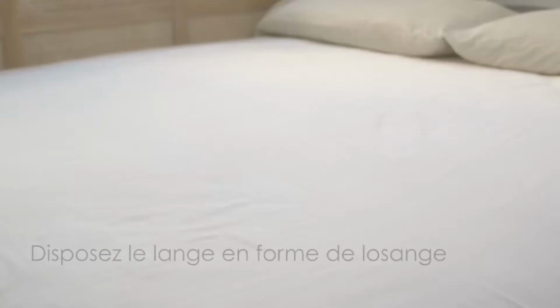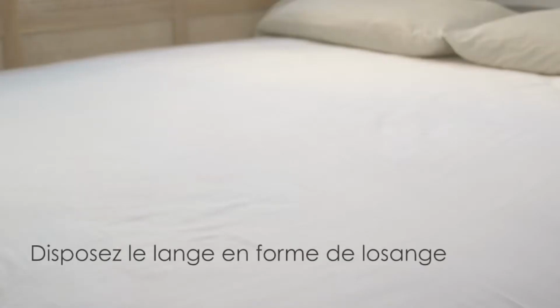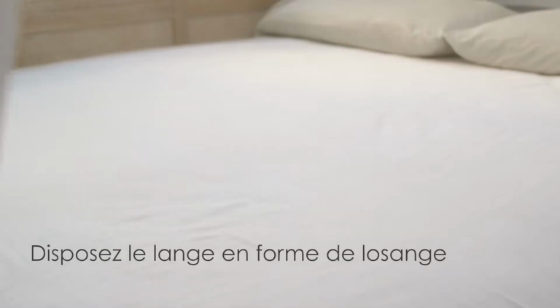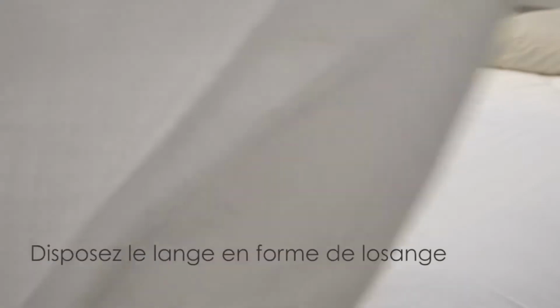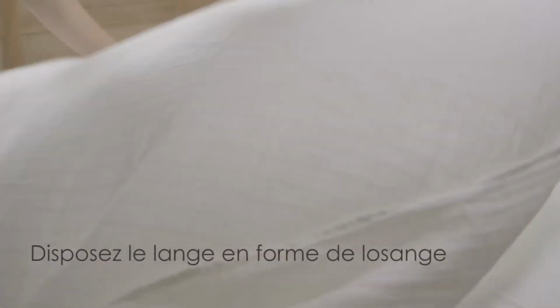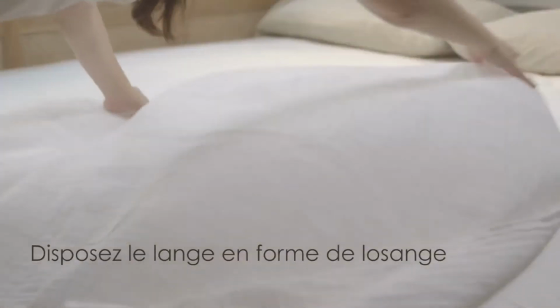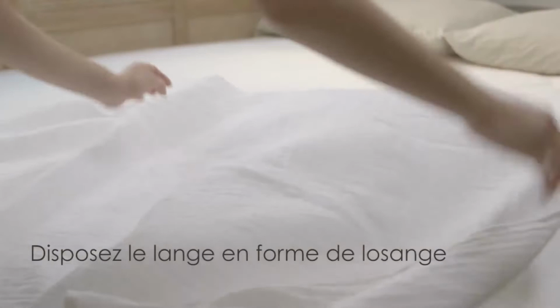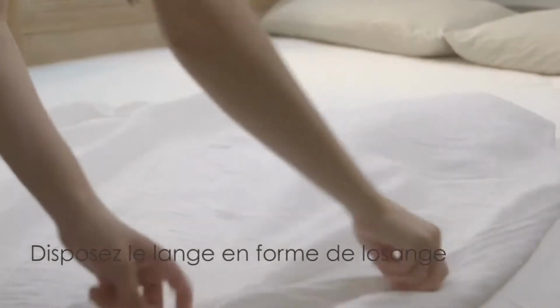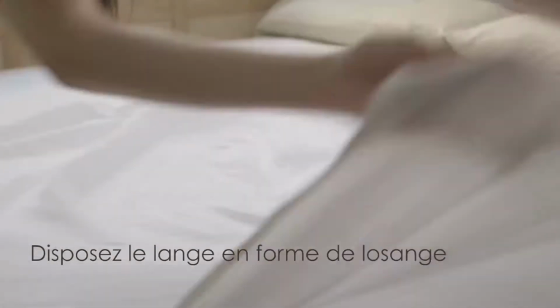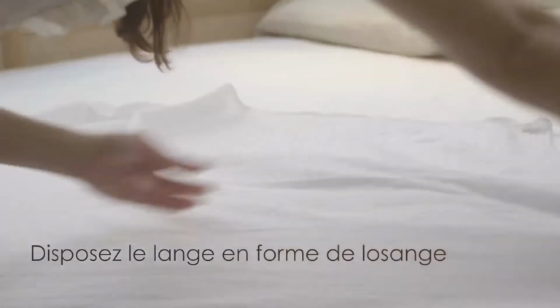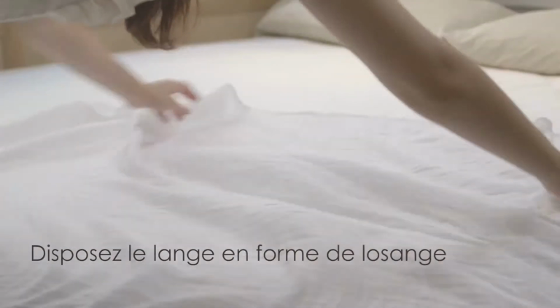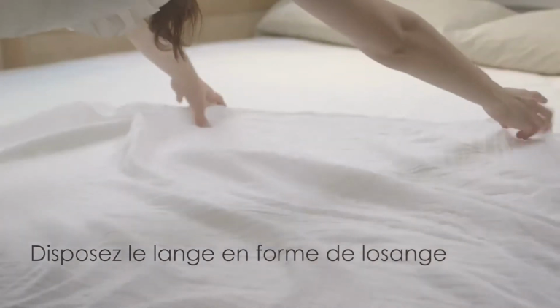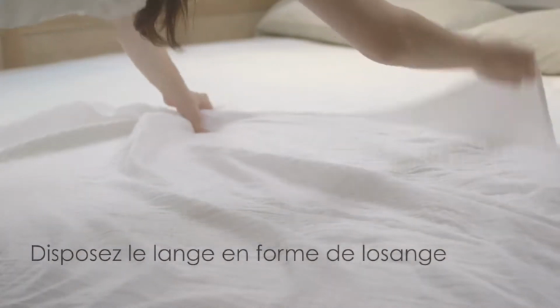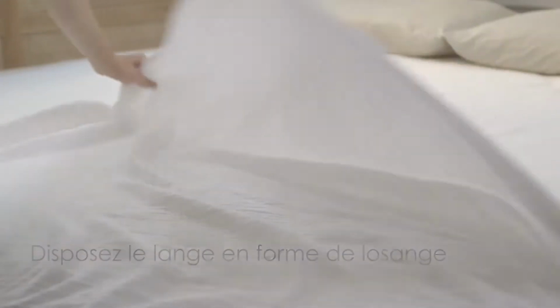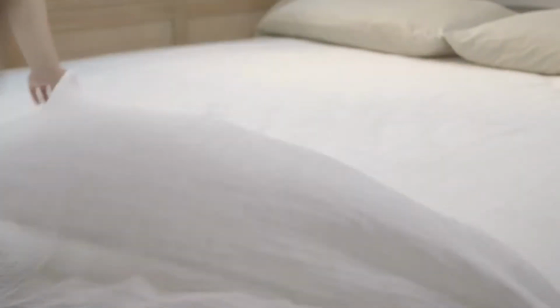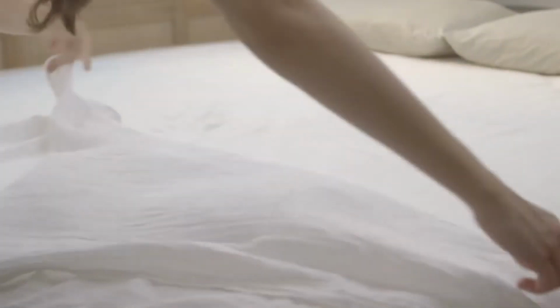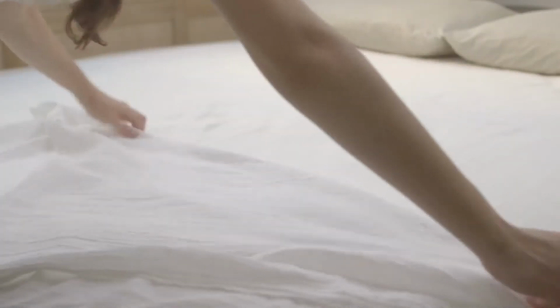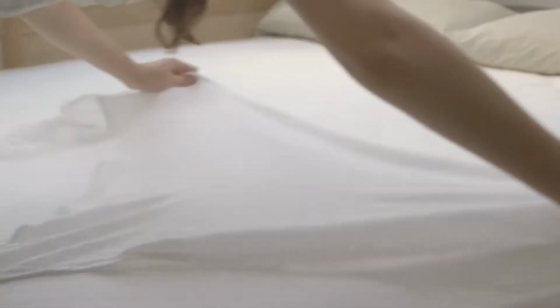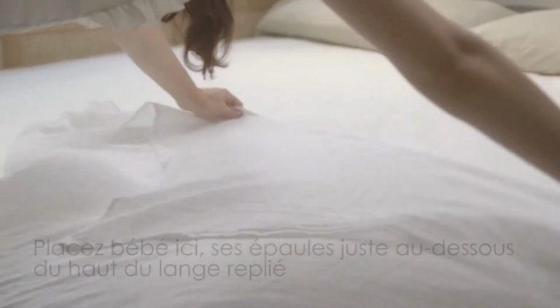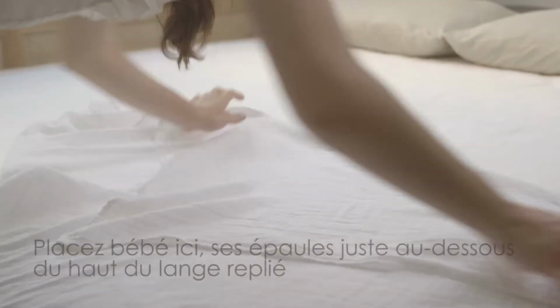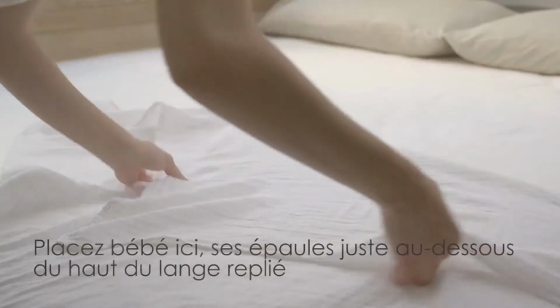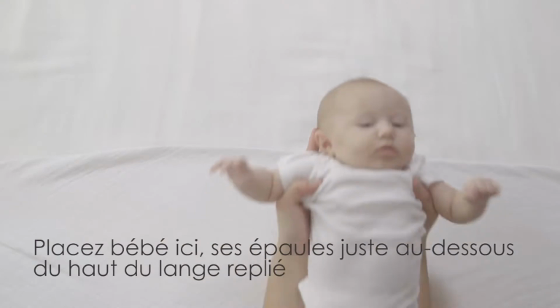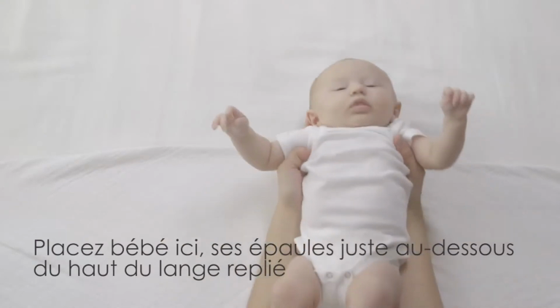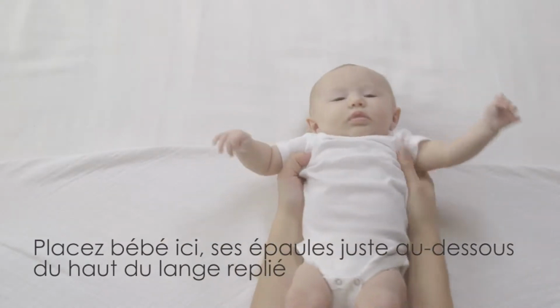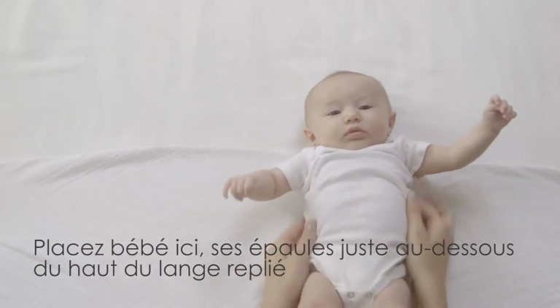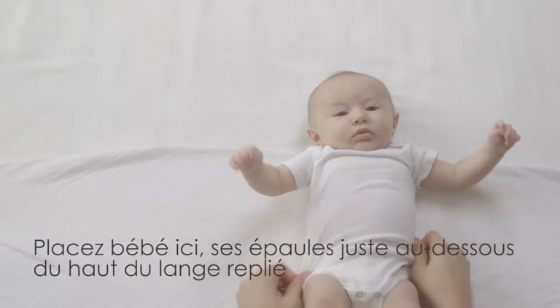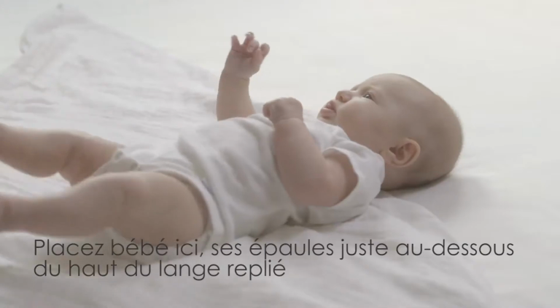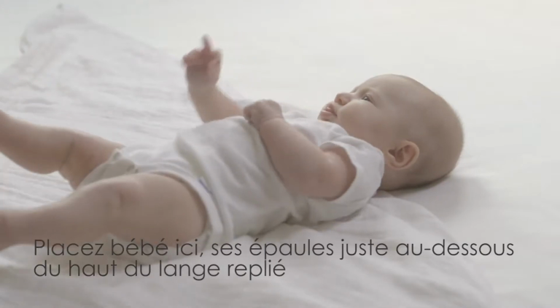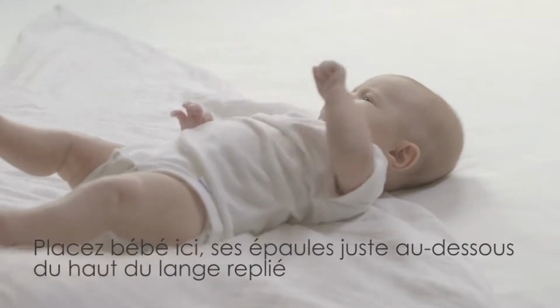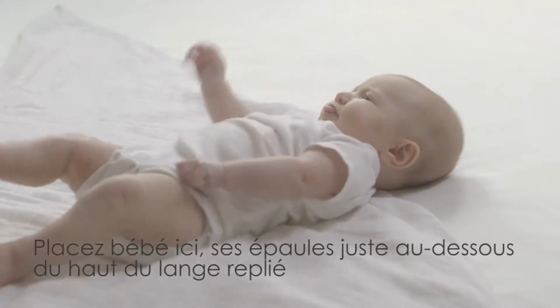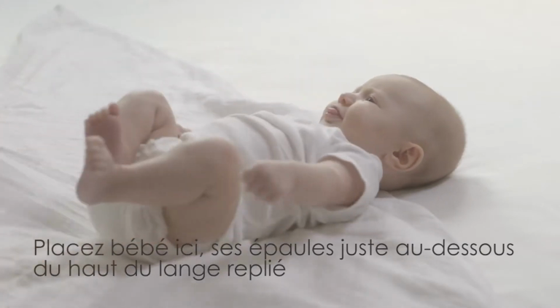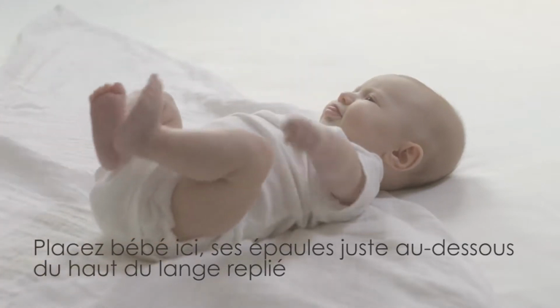Start by folding the swaddle into a diamond shape. Now place your baby's shoulders right here, just below where the fabric folds.